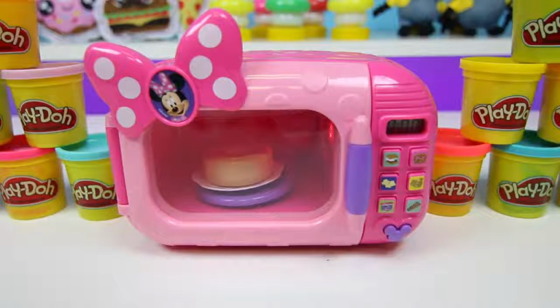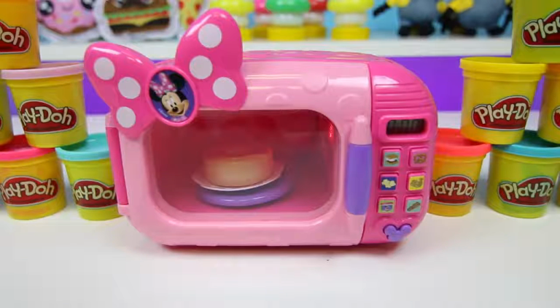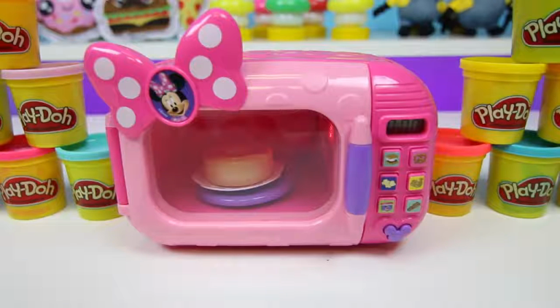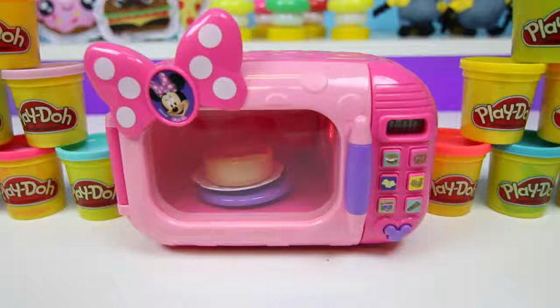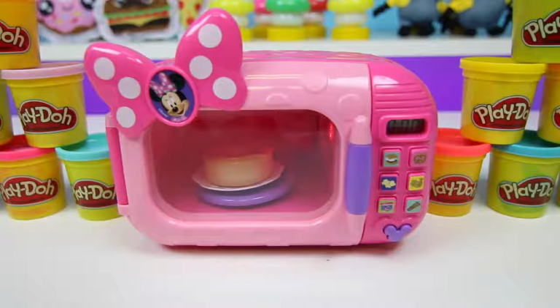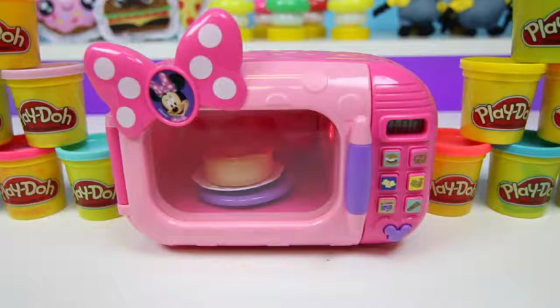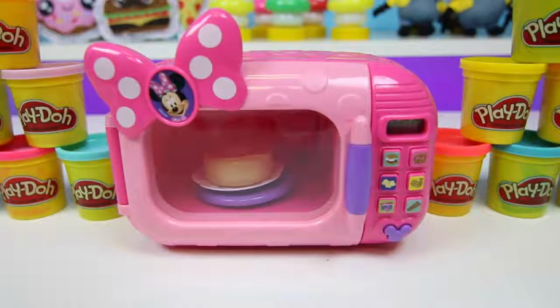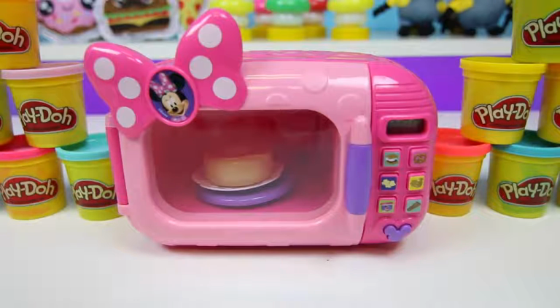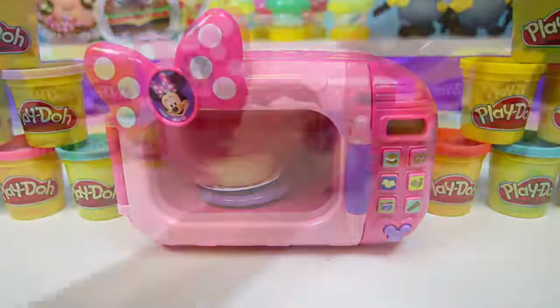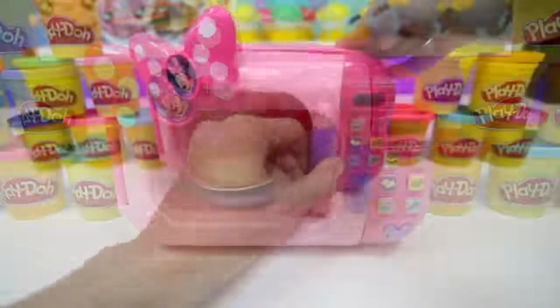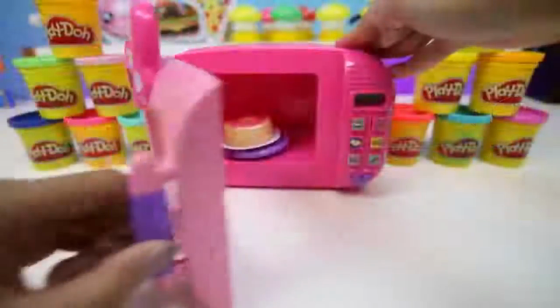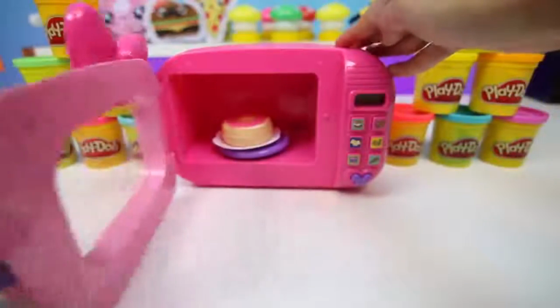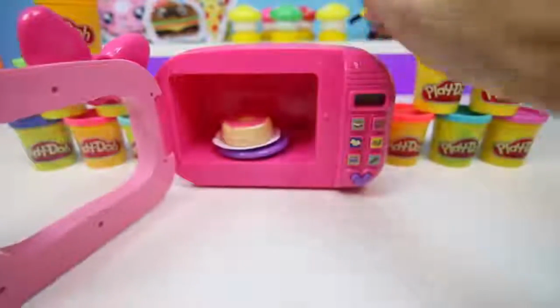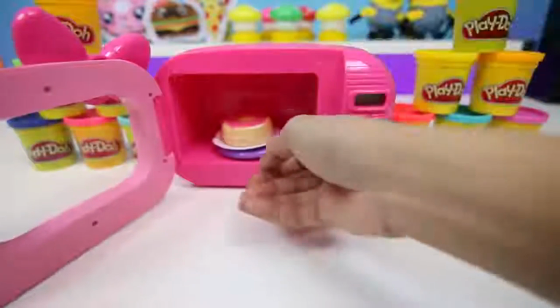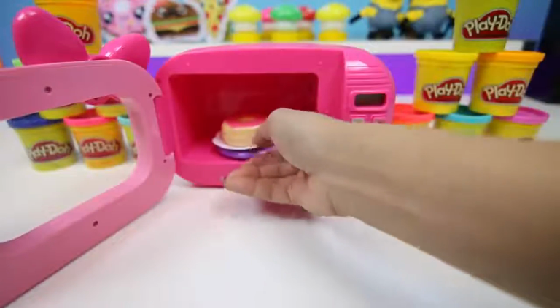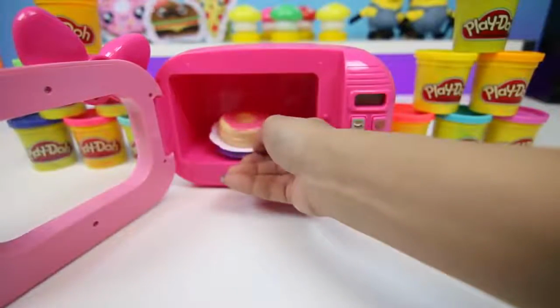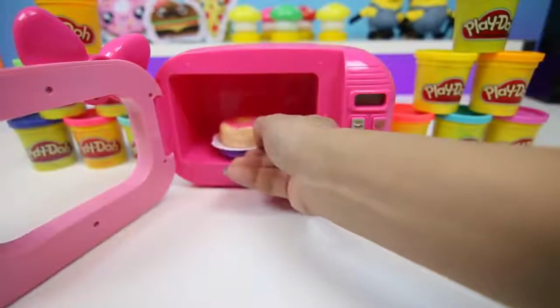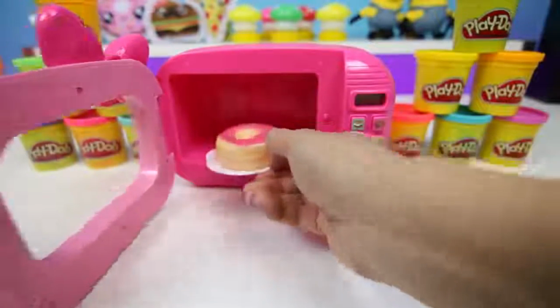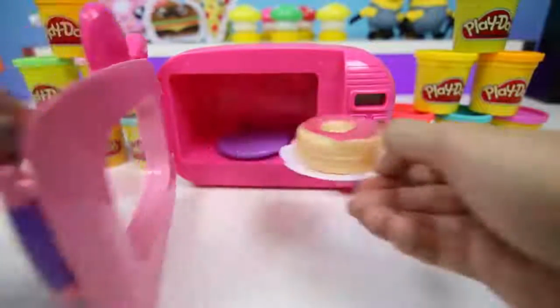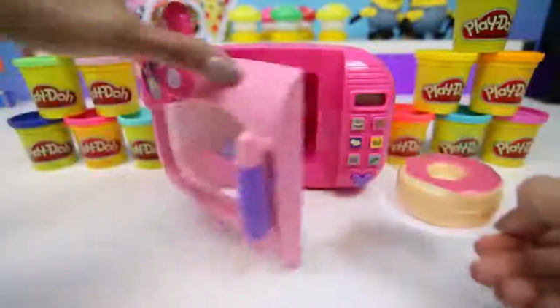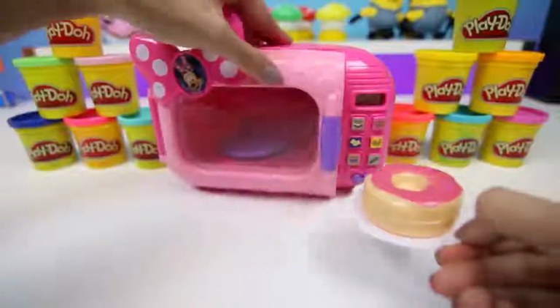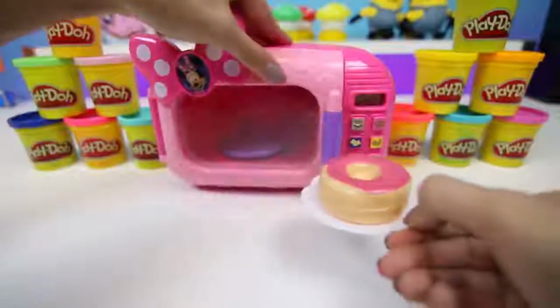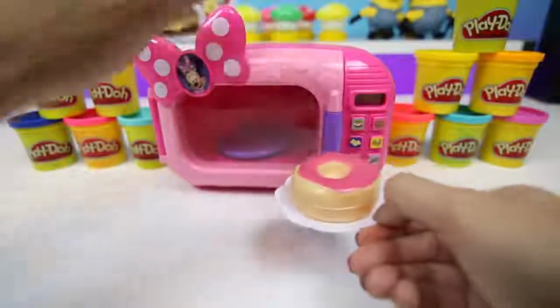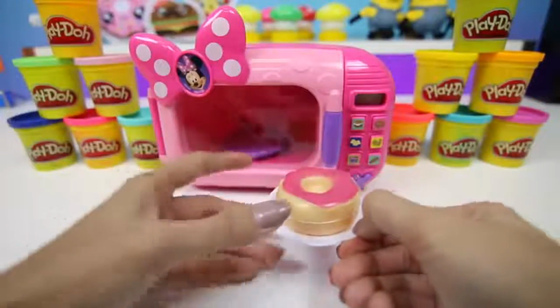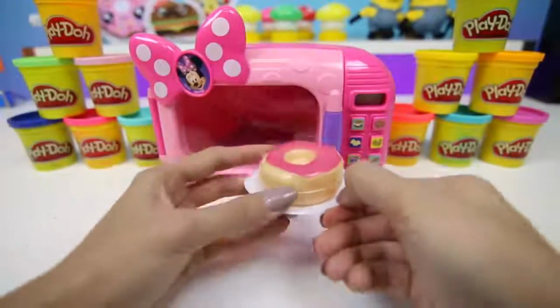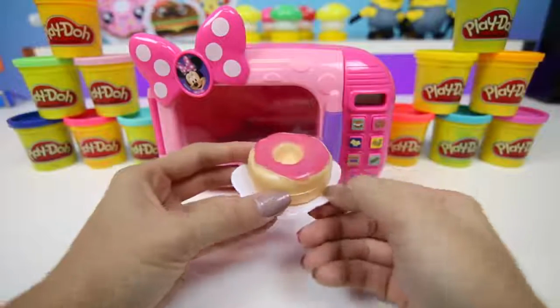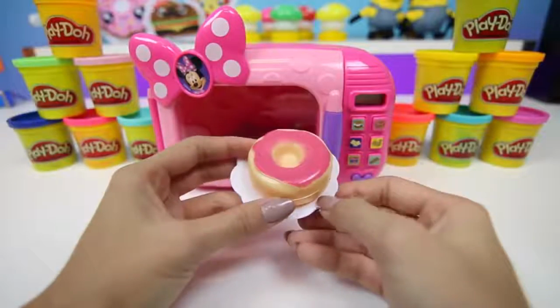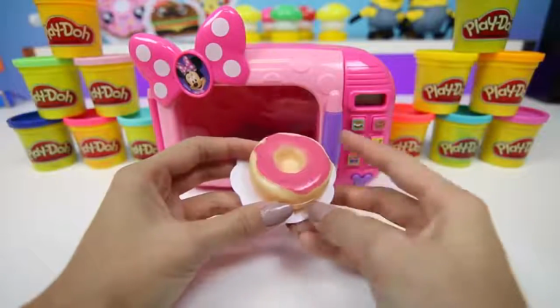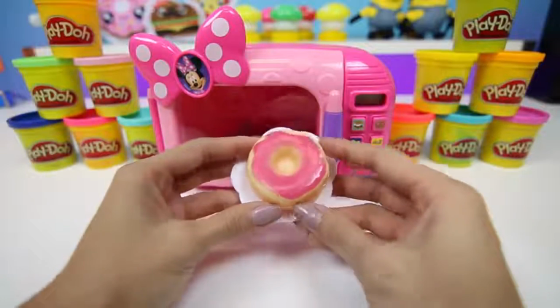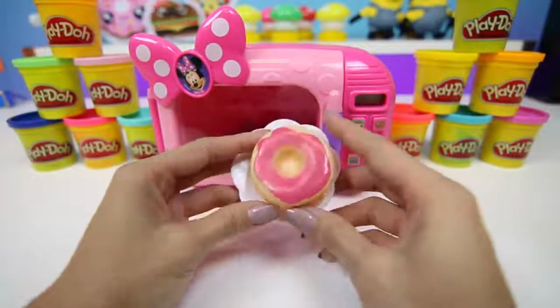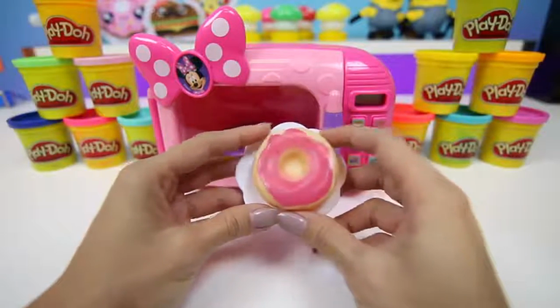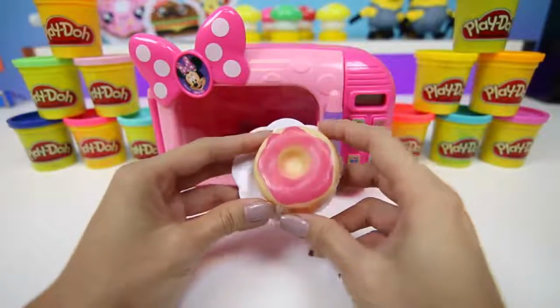Time to enjoy our treats! Yum! Our nice warm strawberry donut!